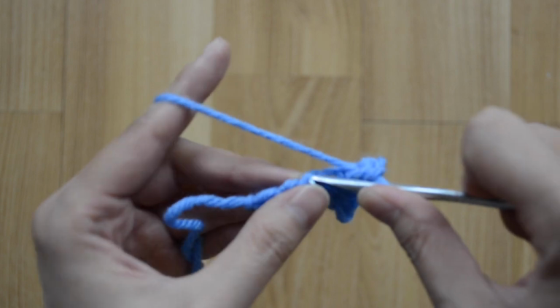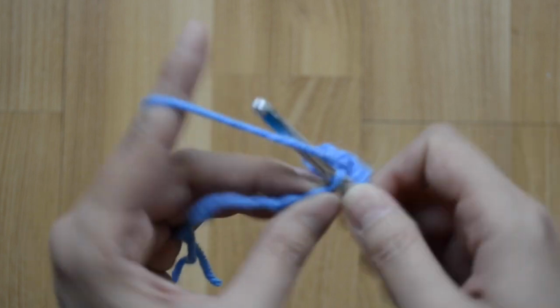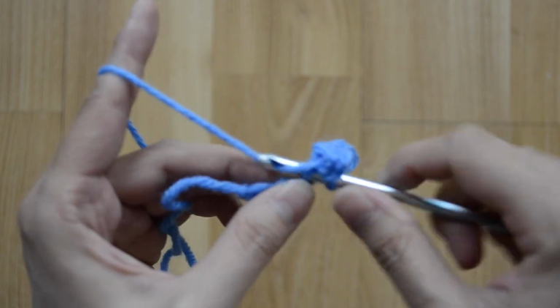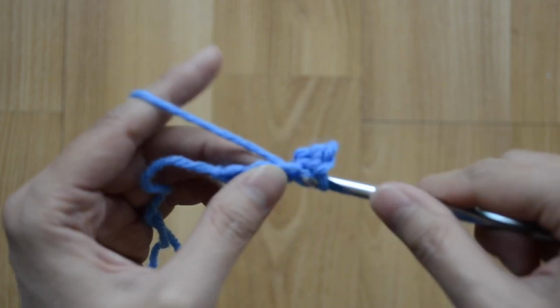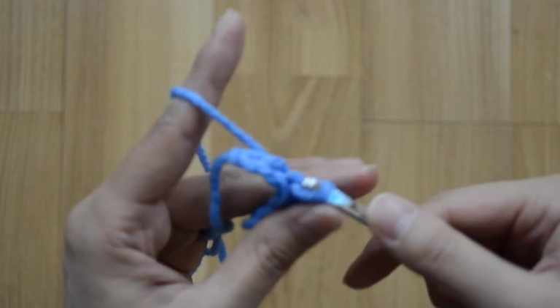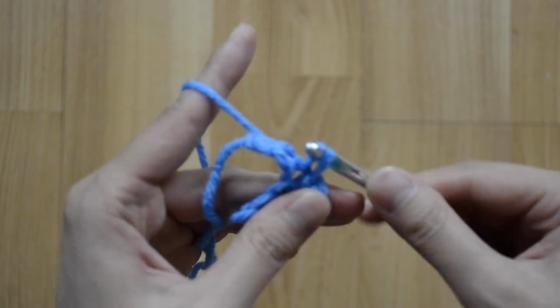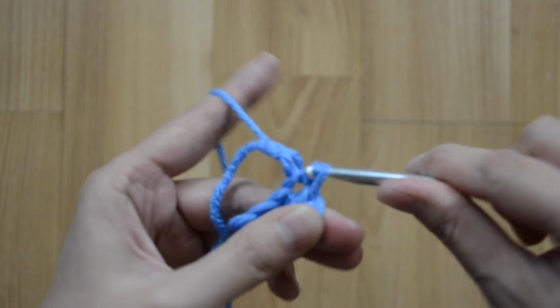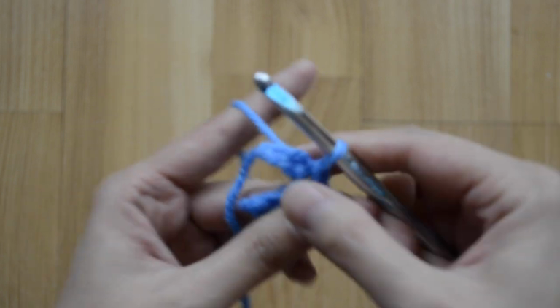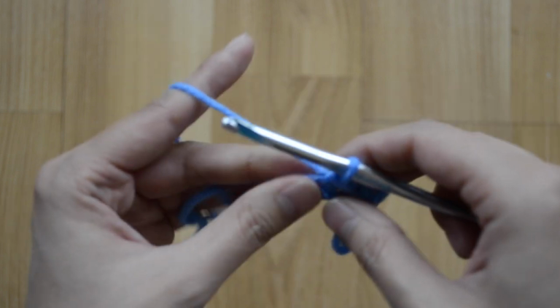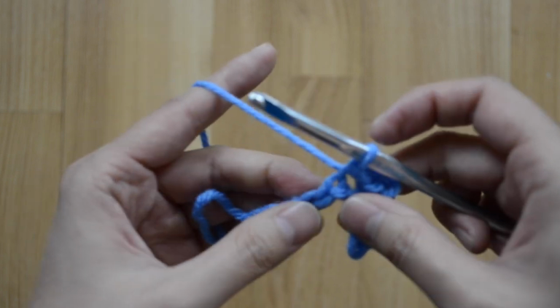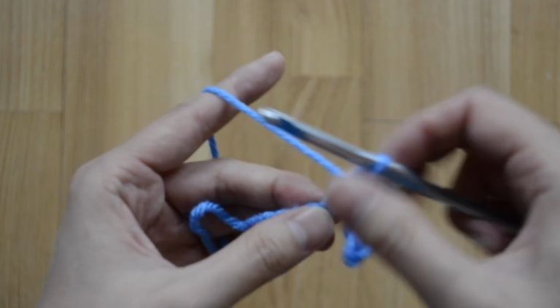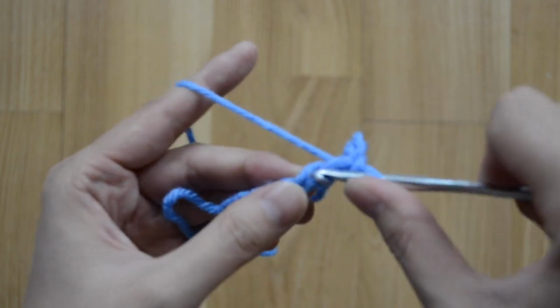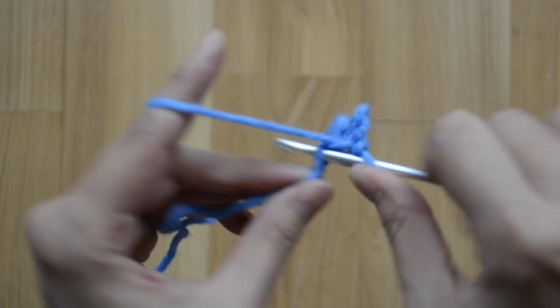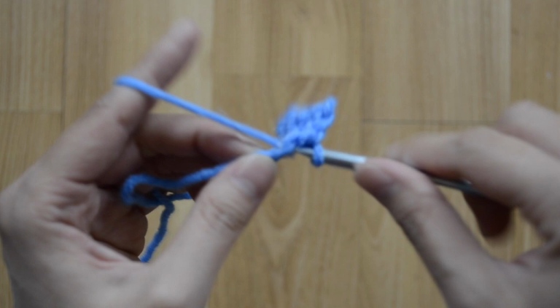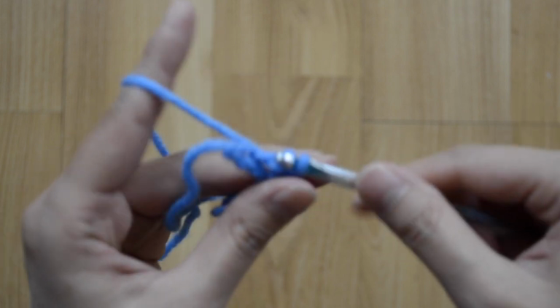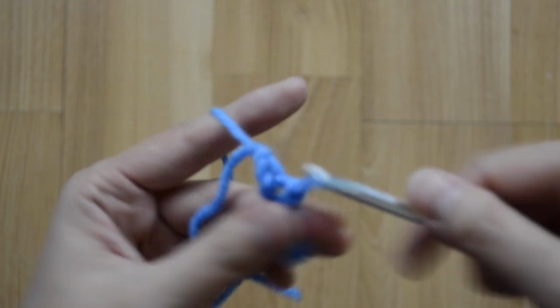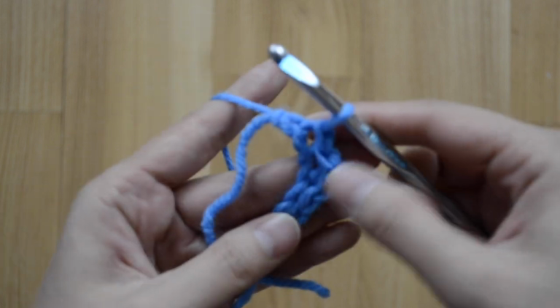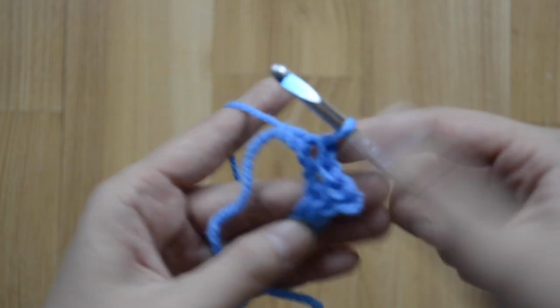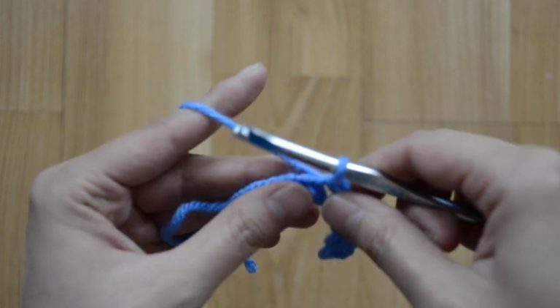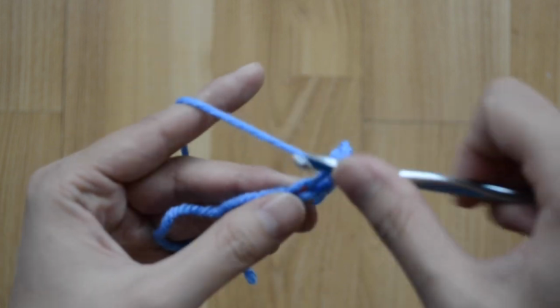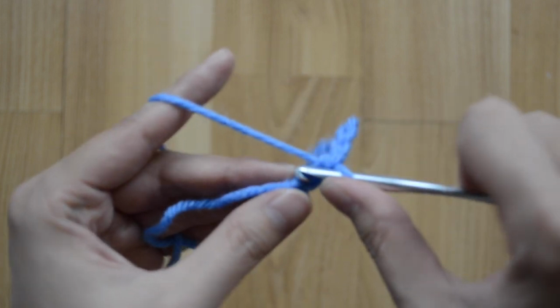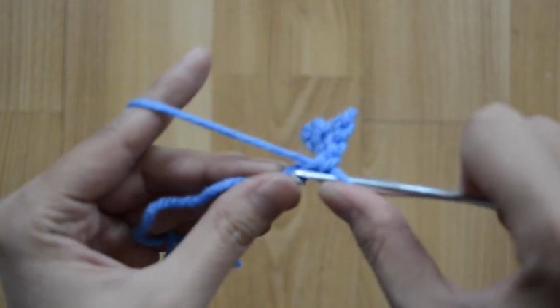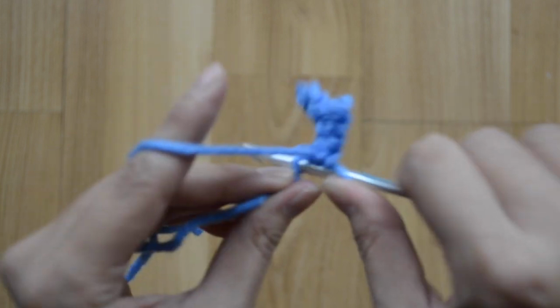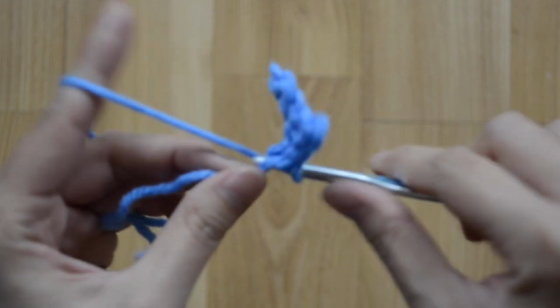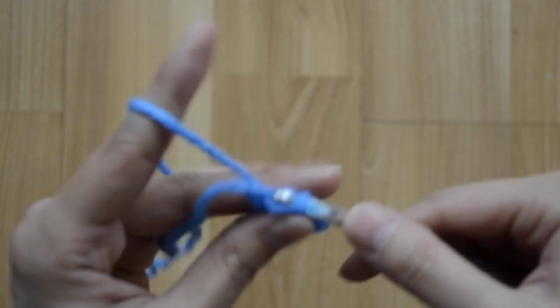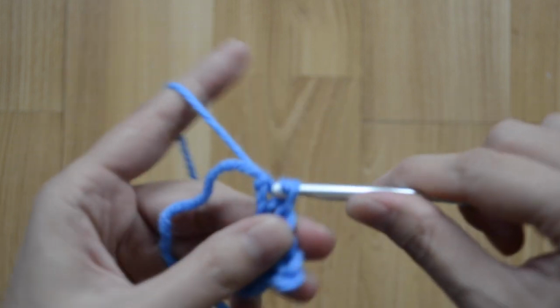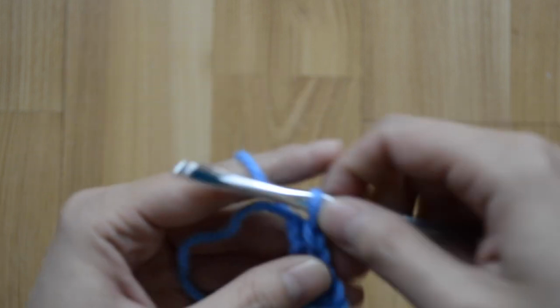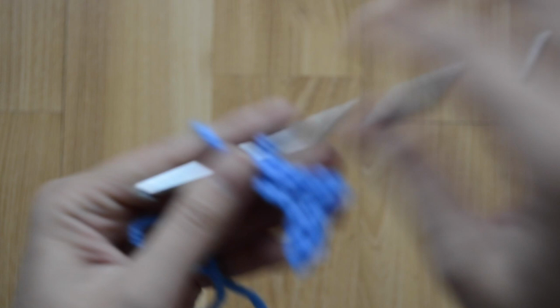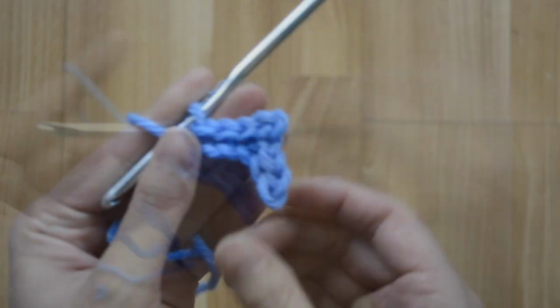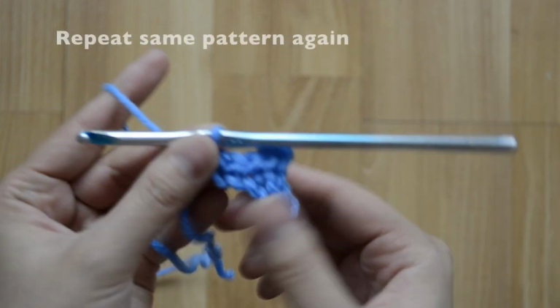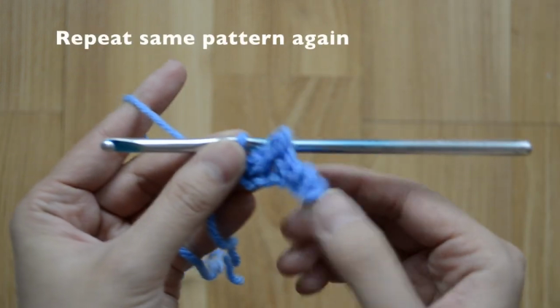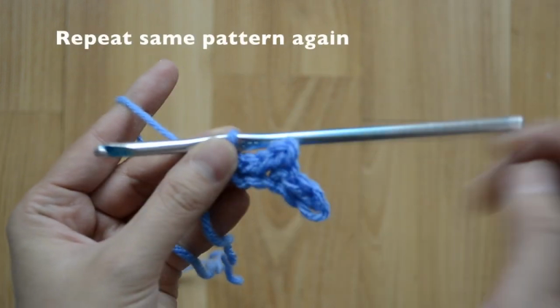That's one, two, and three. Now we're going to repeat the pattern again.